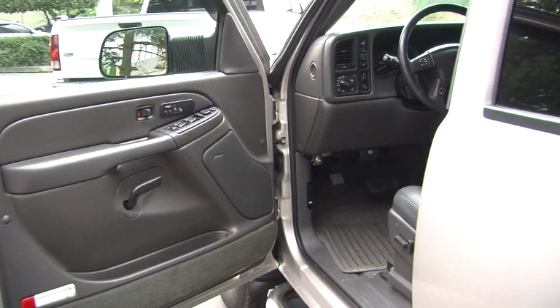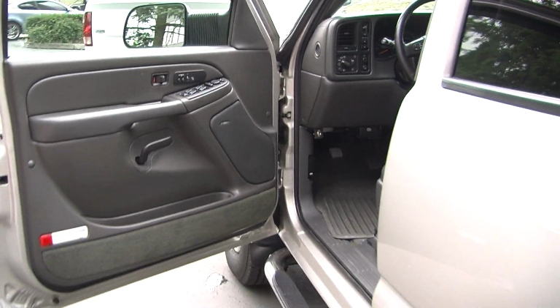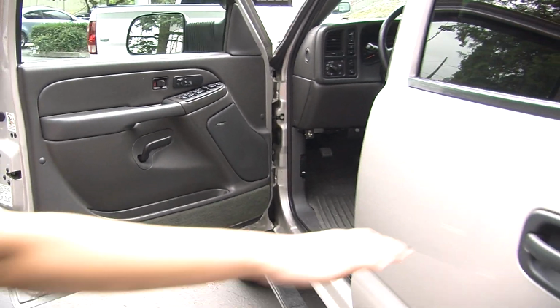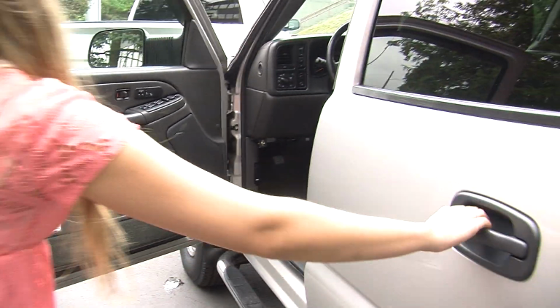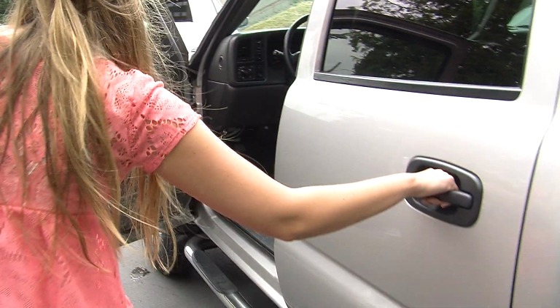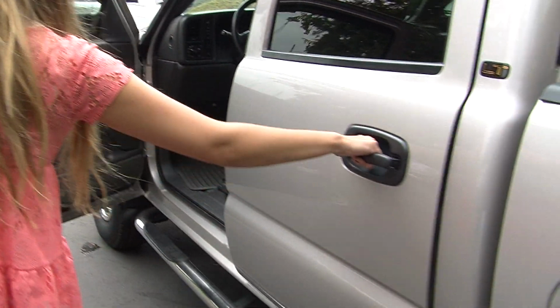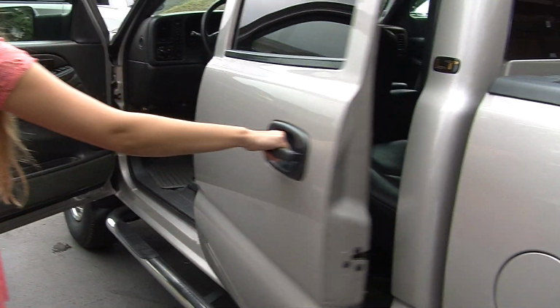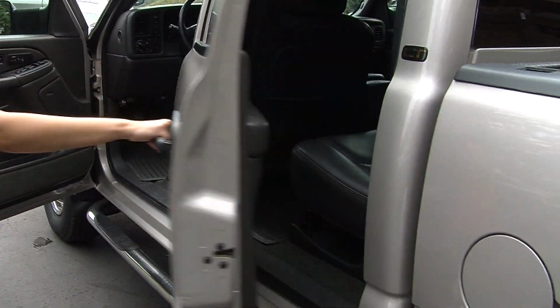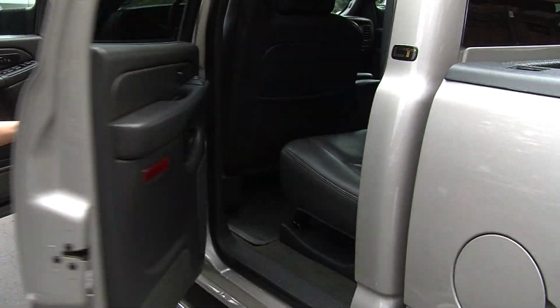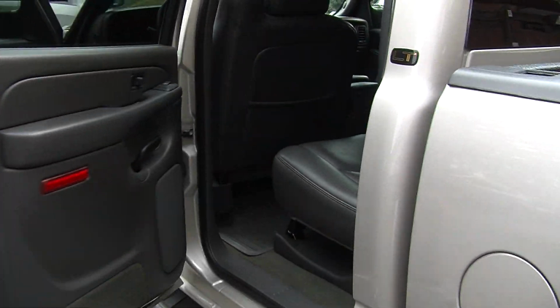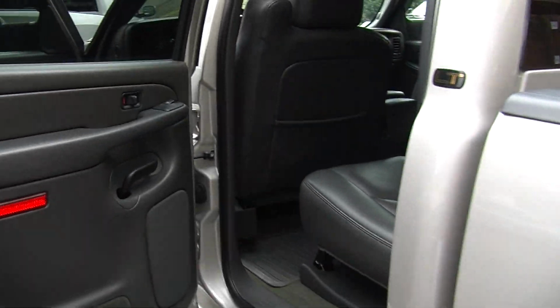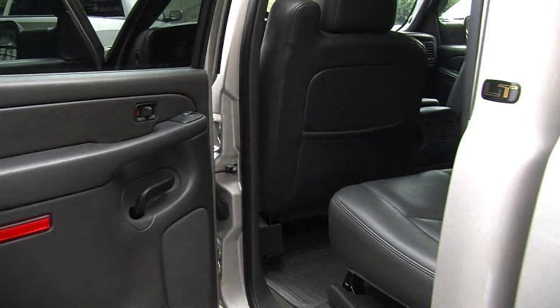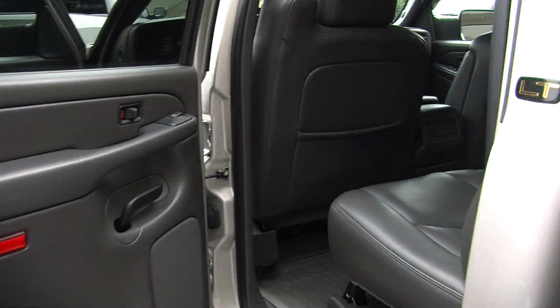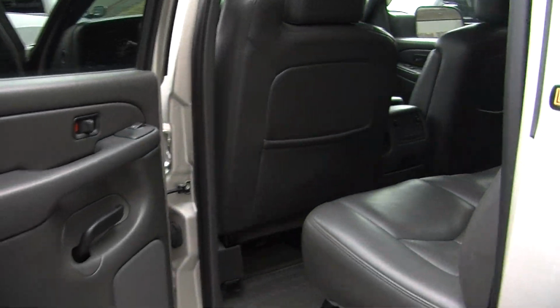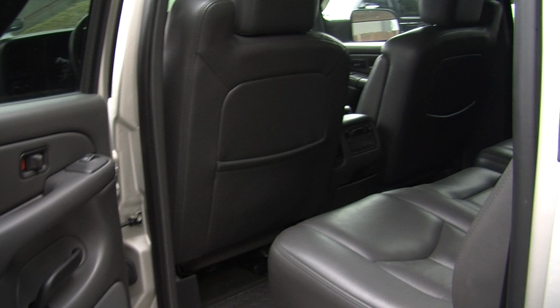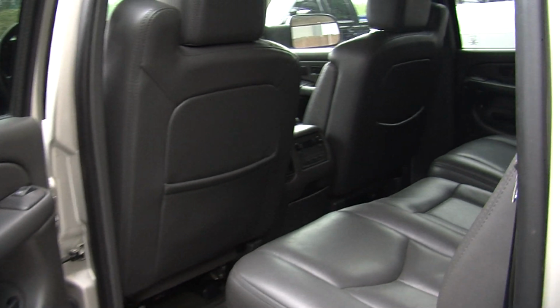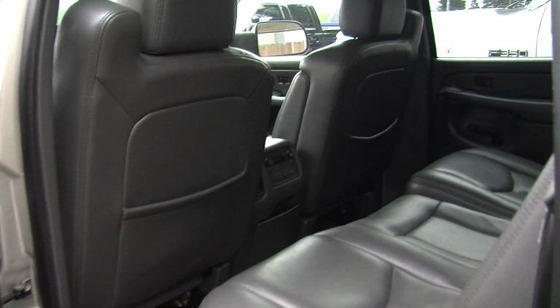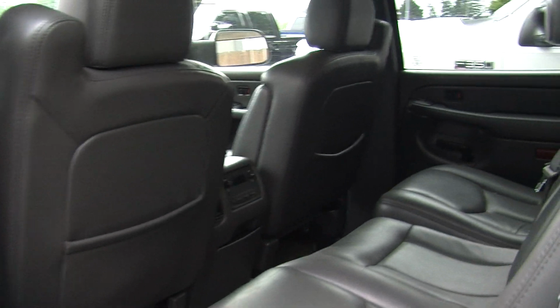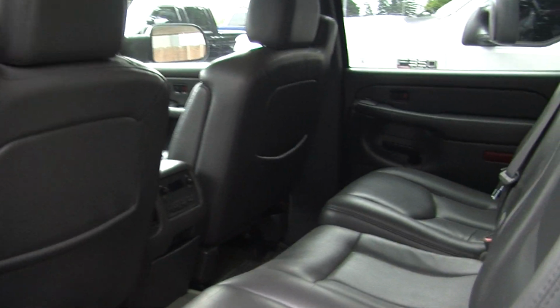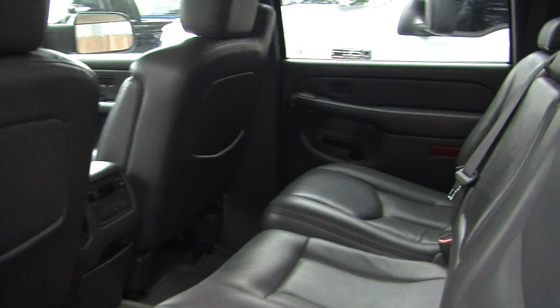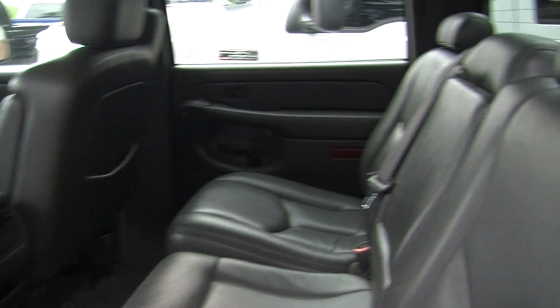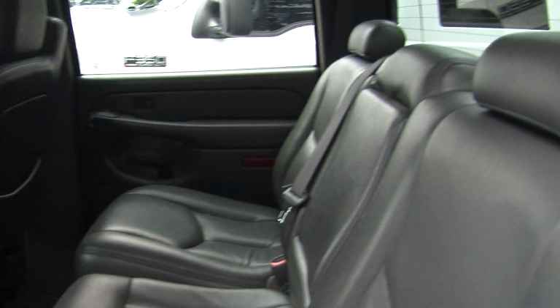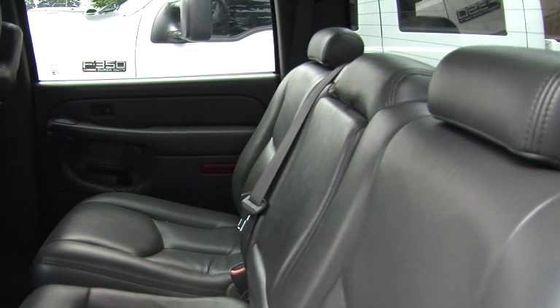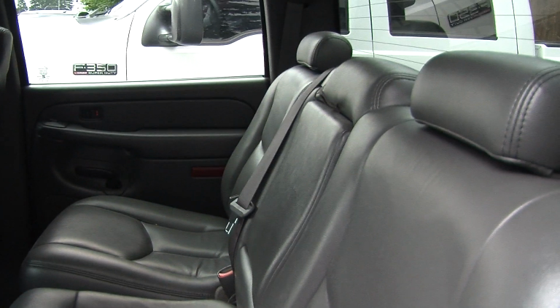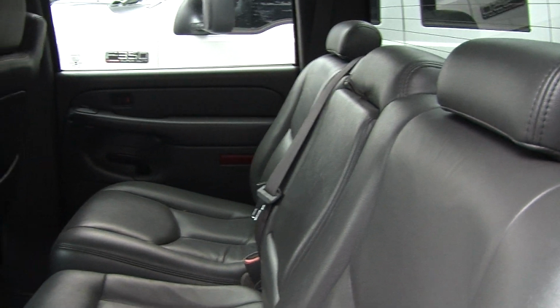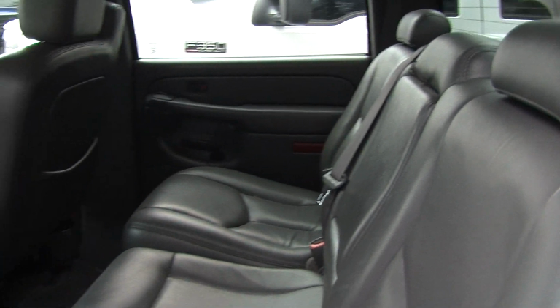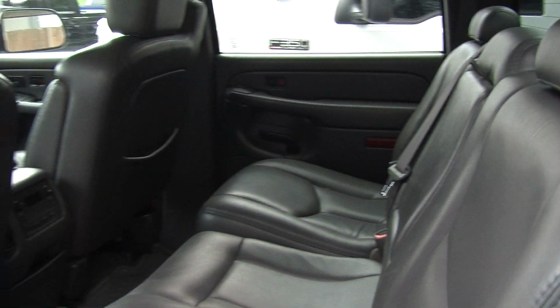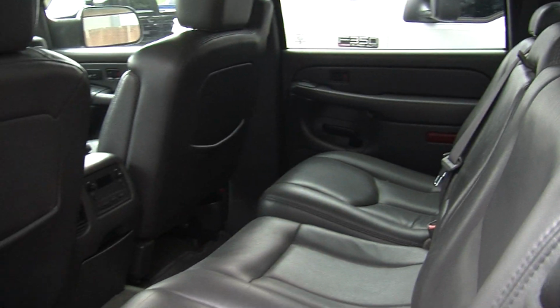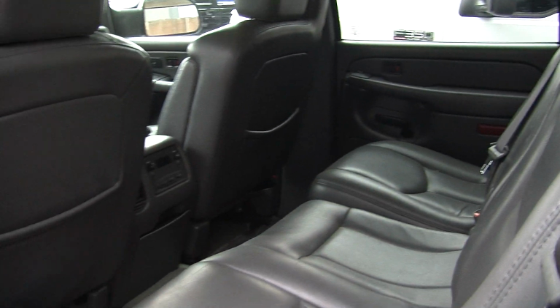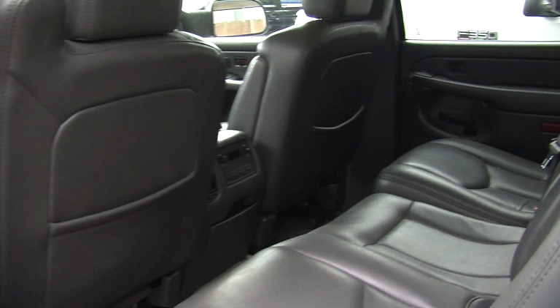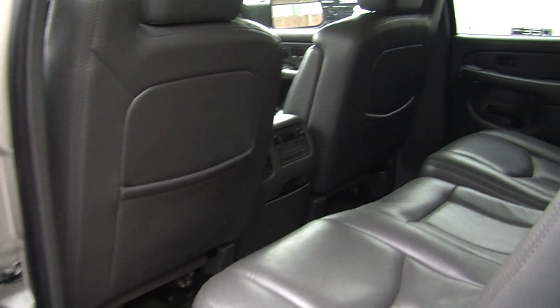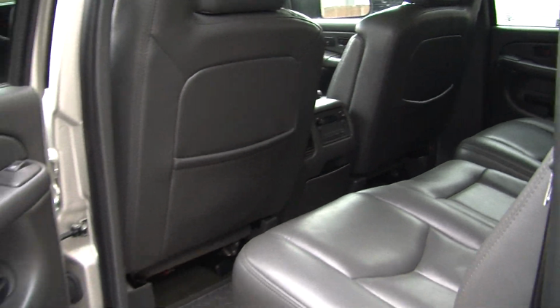It has Bluetooth cruise control and stereo controls right in the steering wheel. It comes with all the power options: windows, locks, mirrors, and seats. The back seat comfortably seats three — nice and spacious back there.